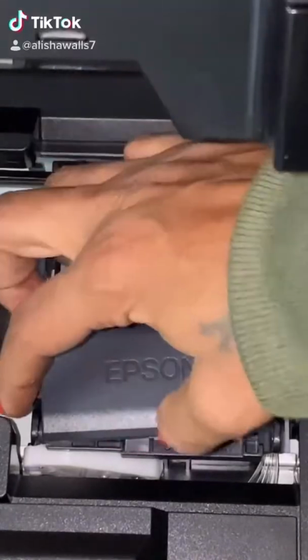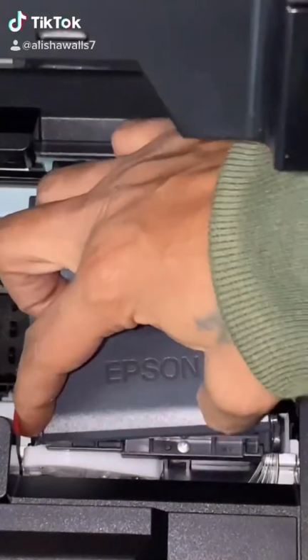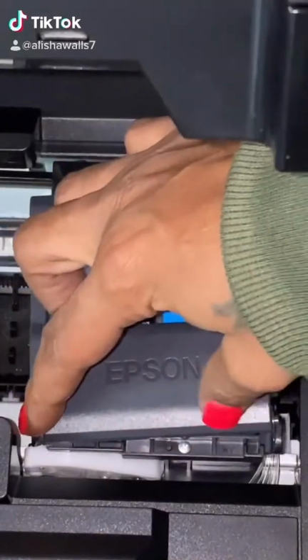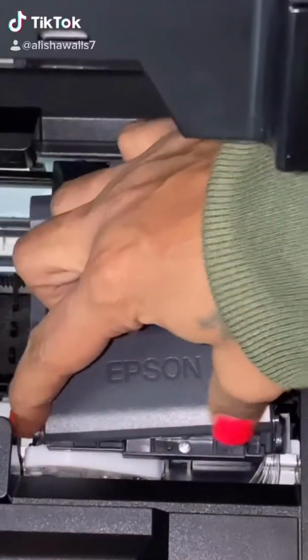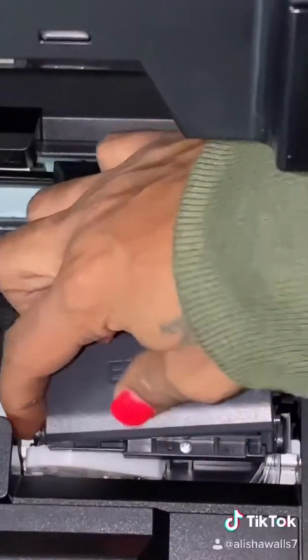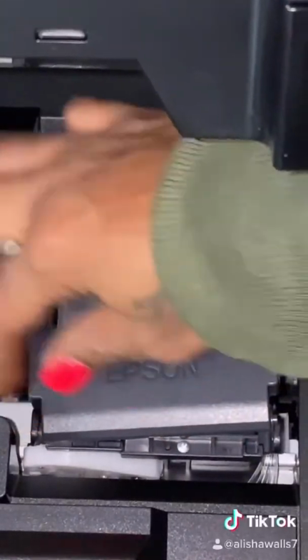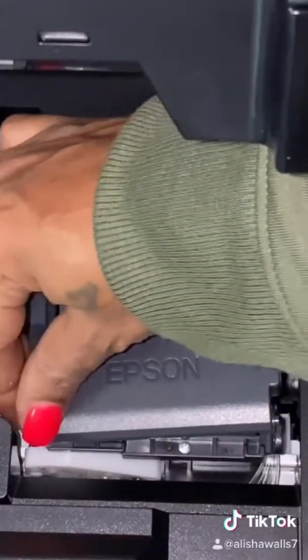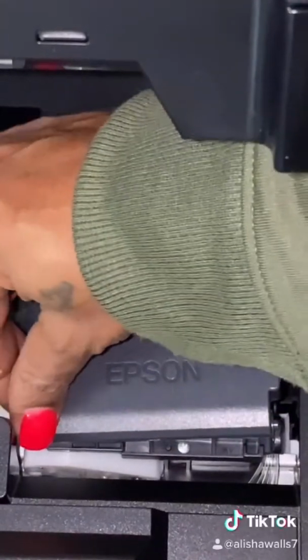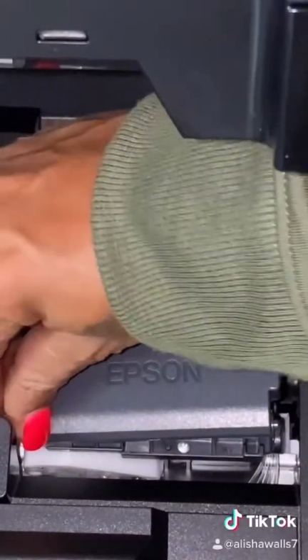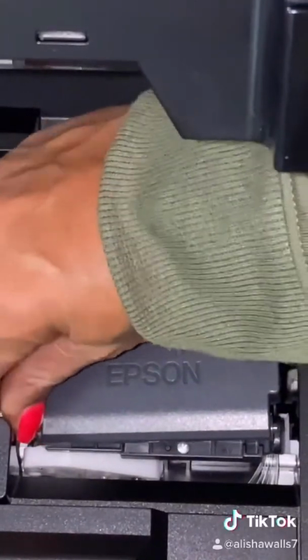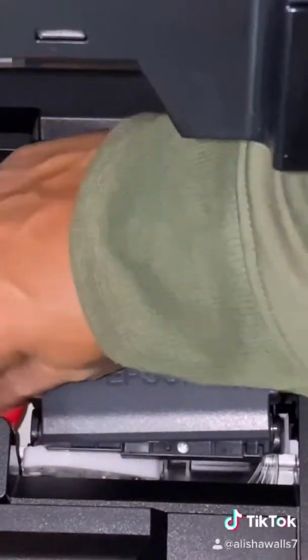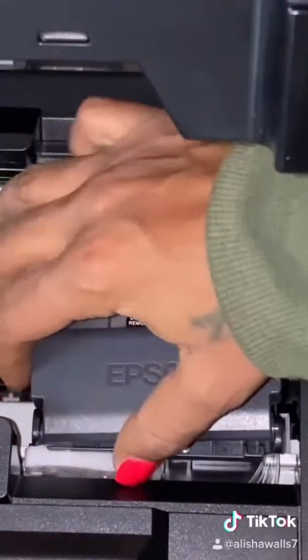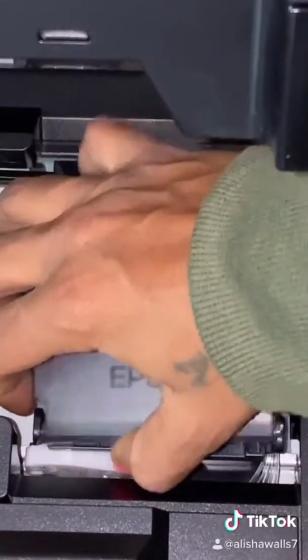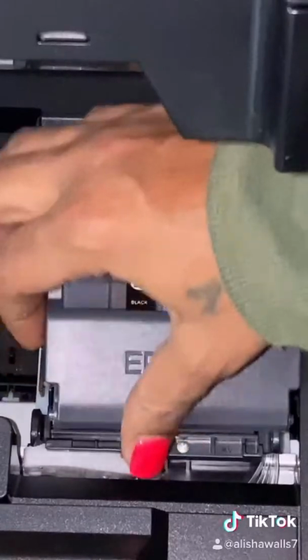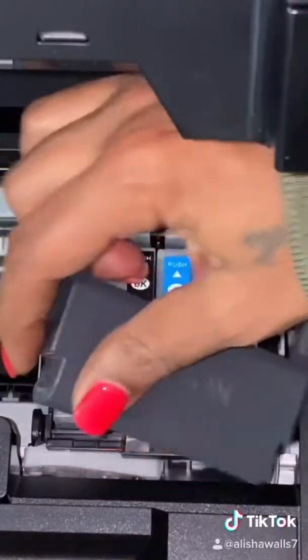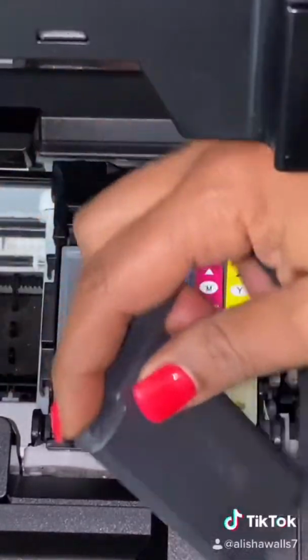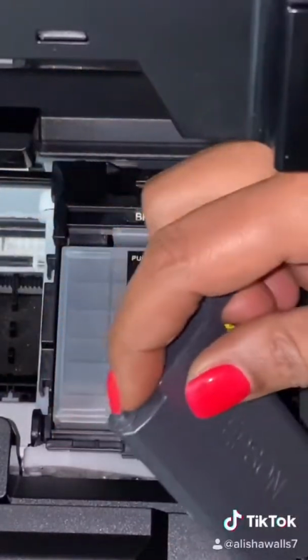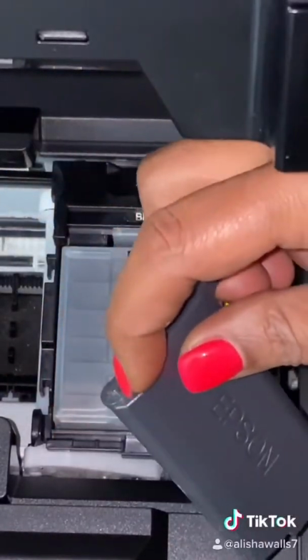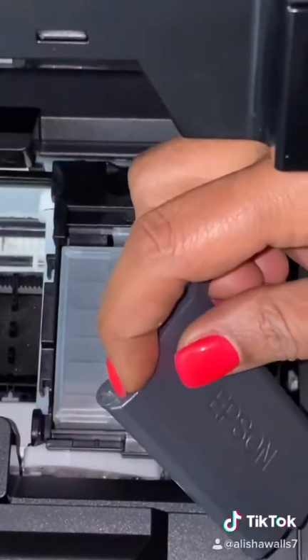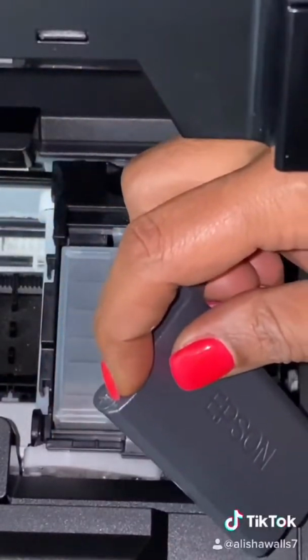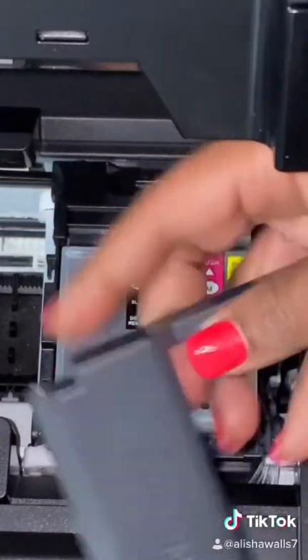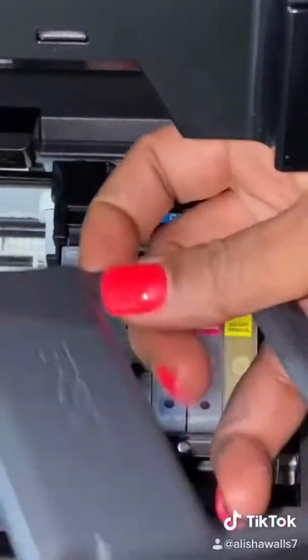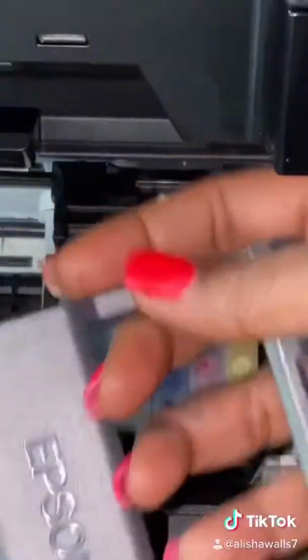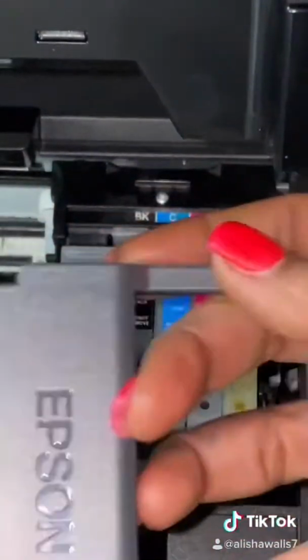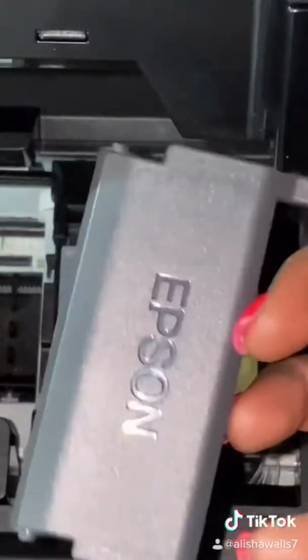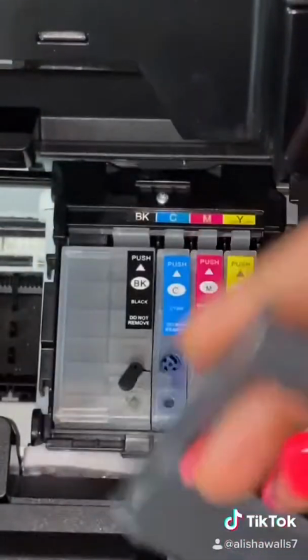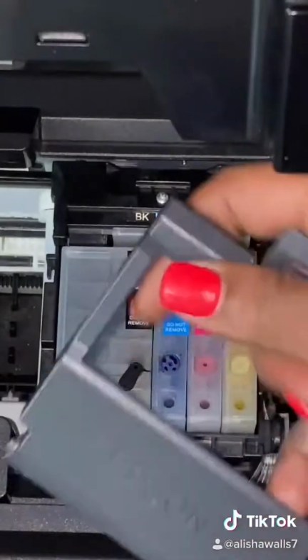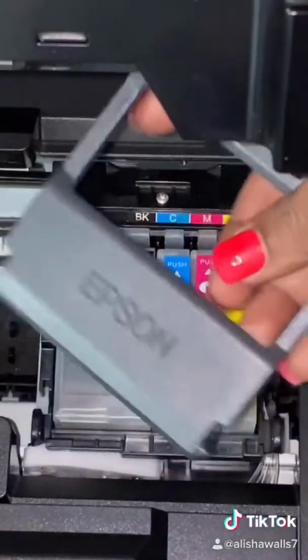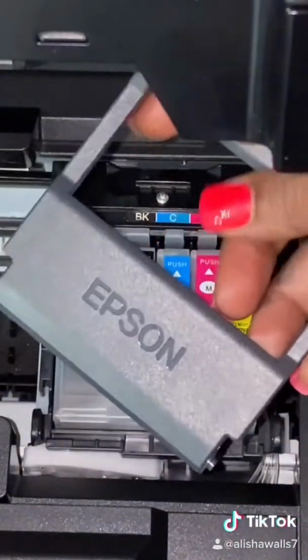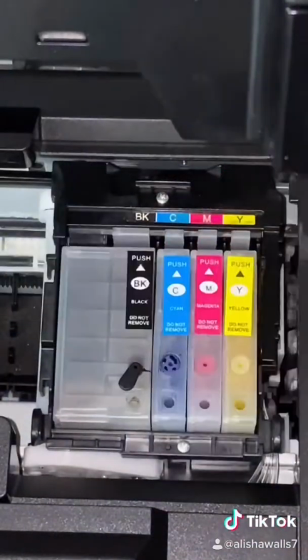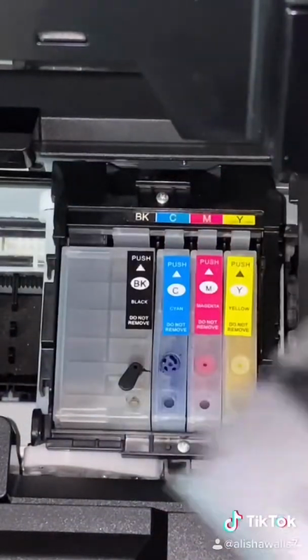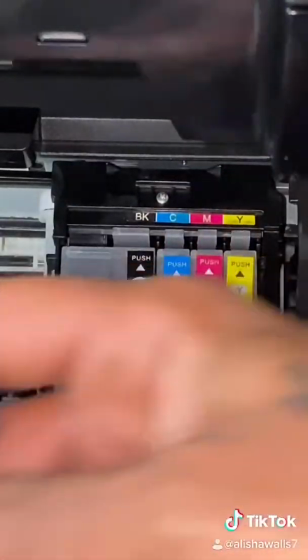There's a little switch right here — all you have to do is push it out and it will release these little ends to release it so you can take this out. Like I said, you really don't need this little part, so you can just store it.